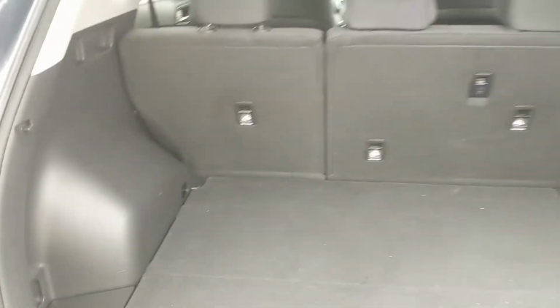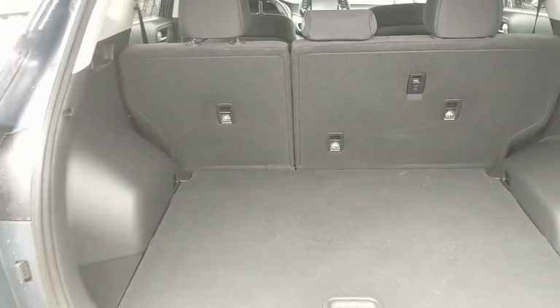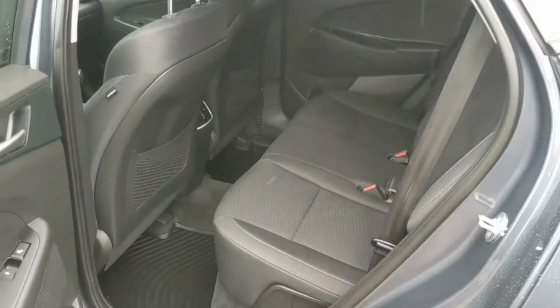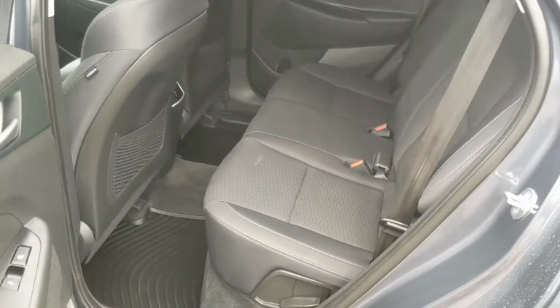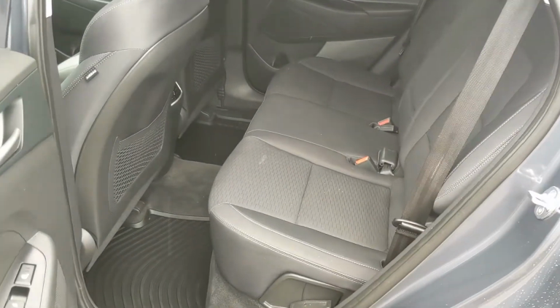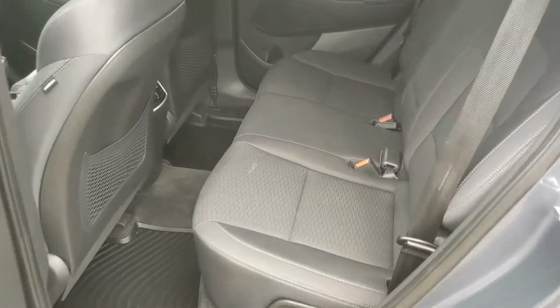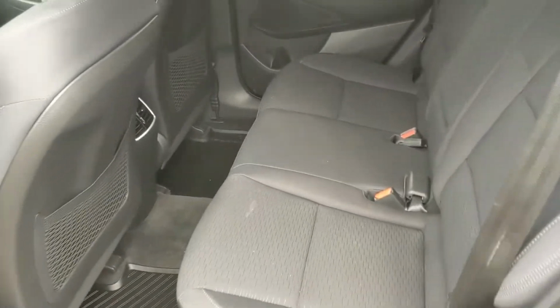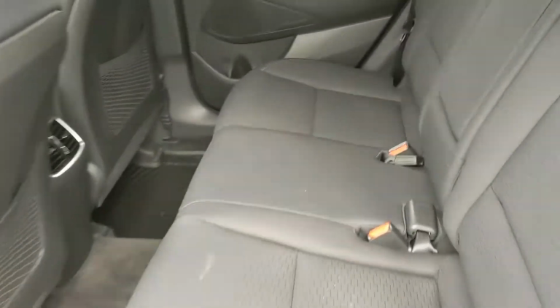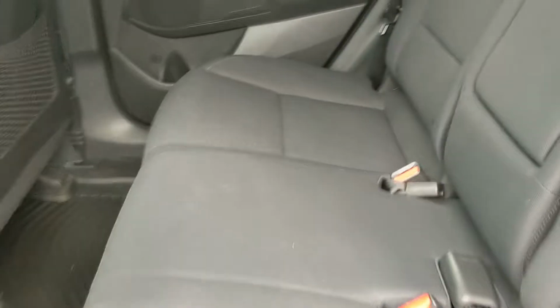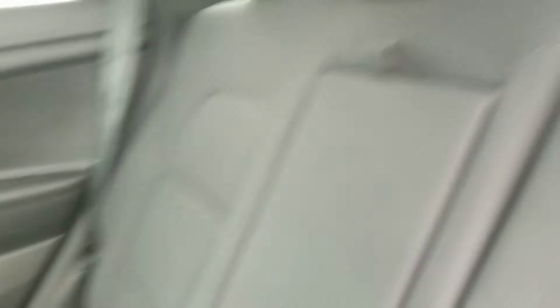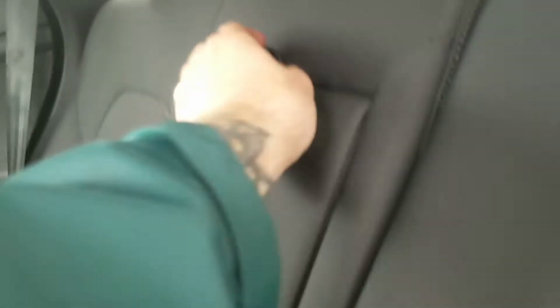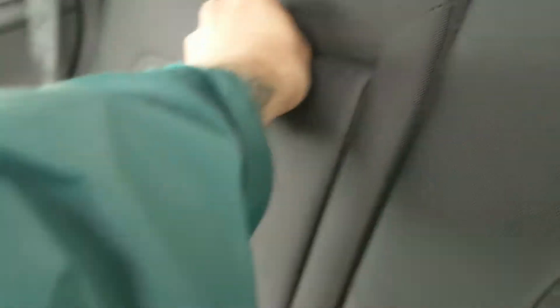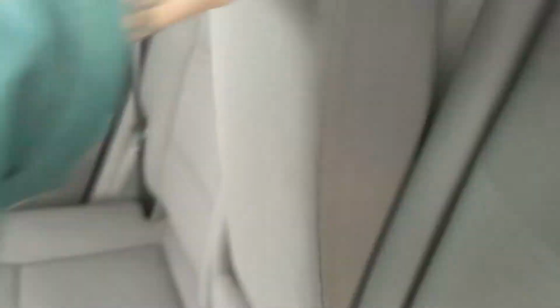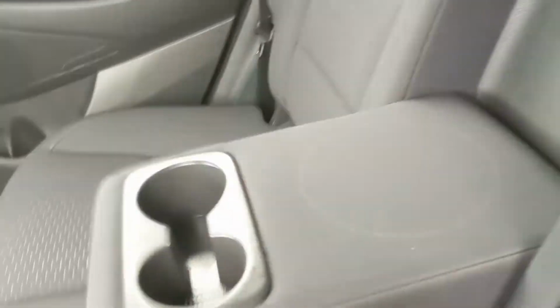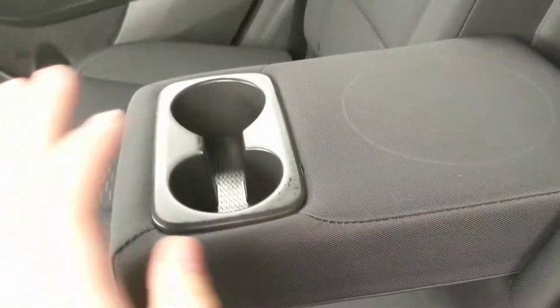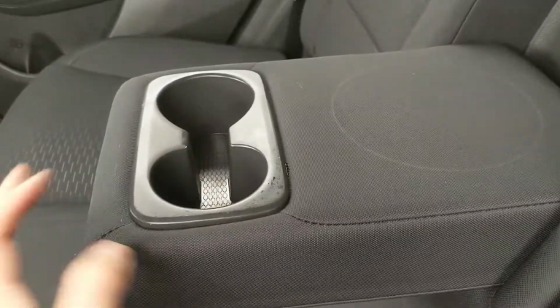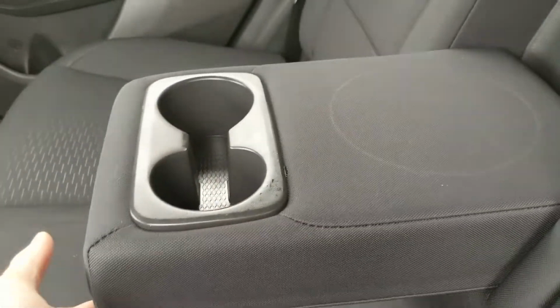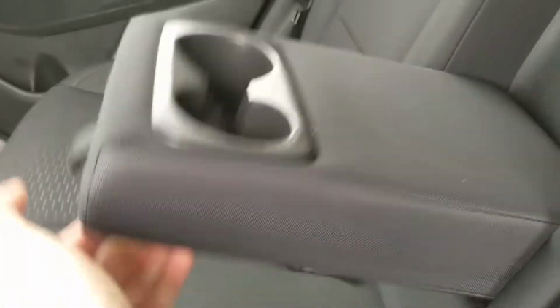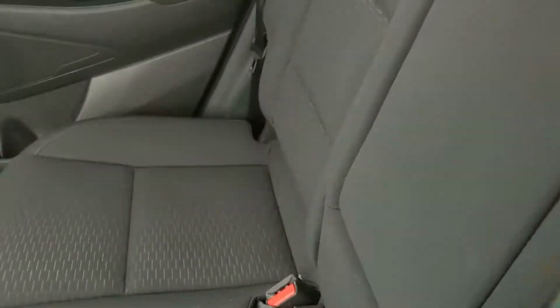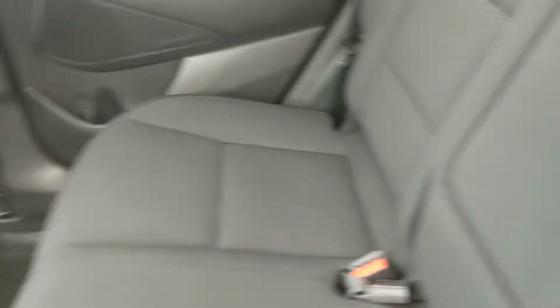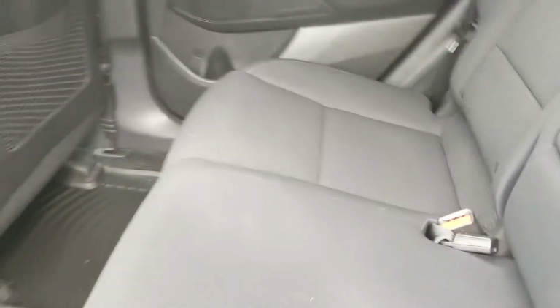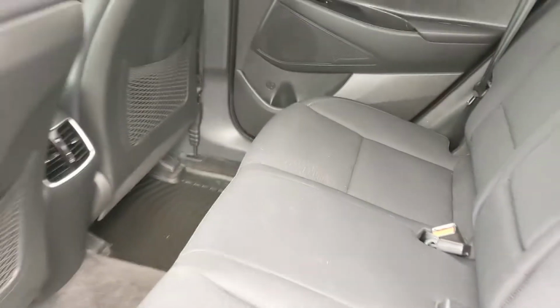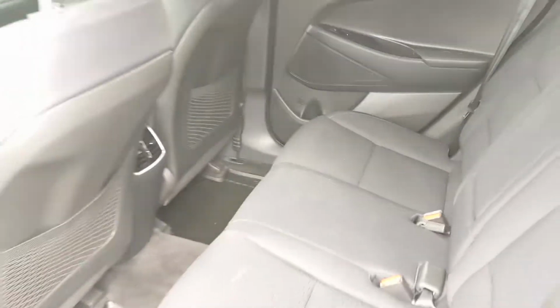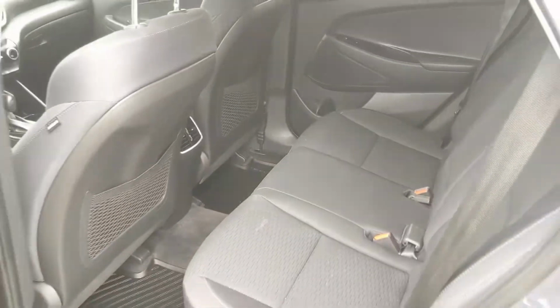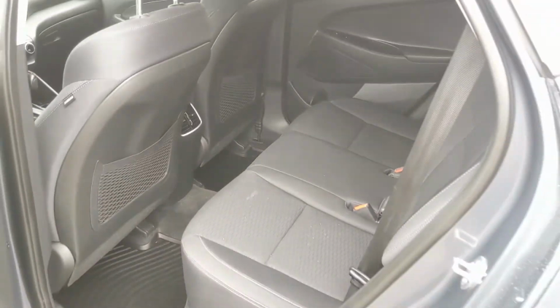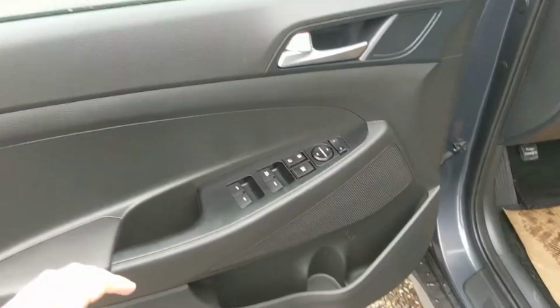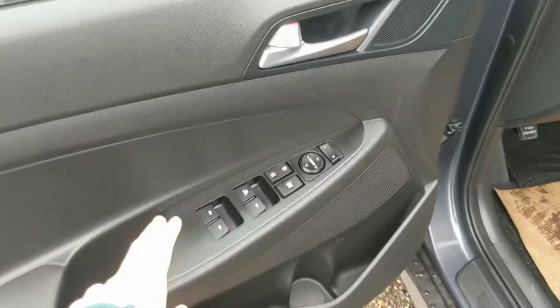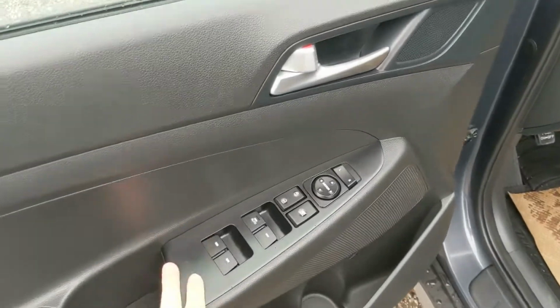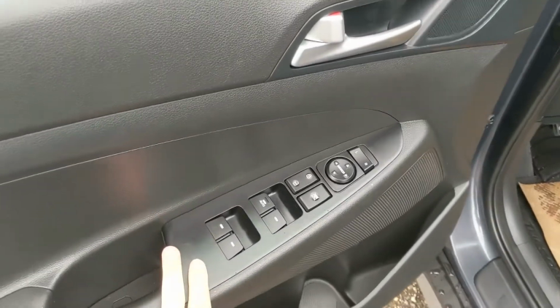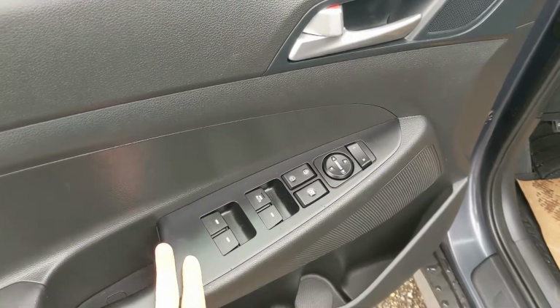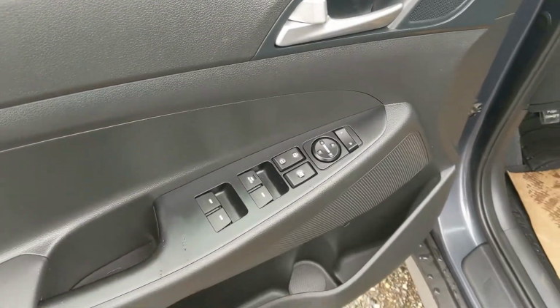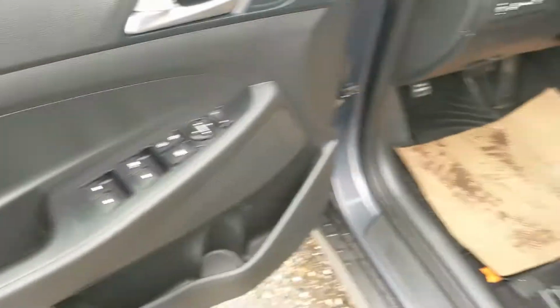Looking into the back seat, you have comfortable seating for three with fold-out armrests and two cup holders in the middle. Looking into the front, you have power windows, power mirrors, and power locks.